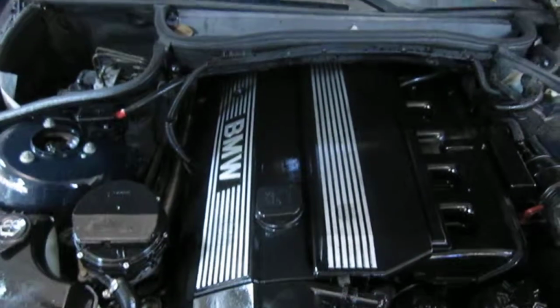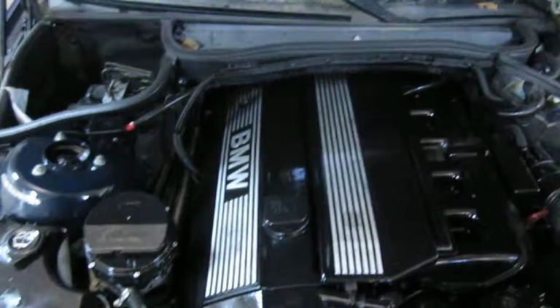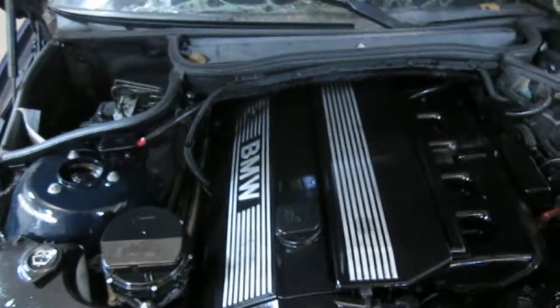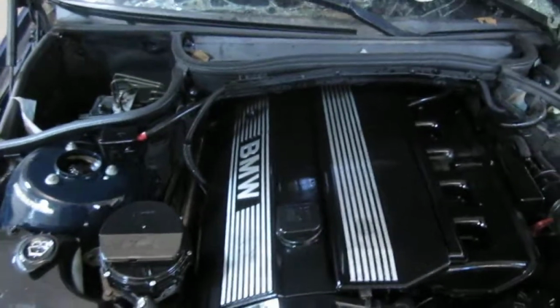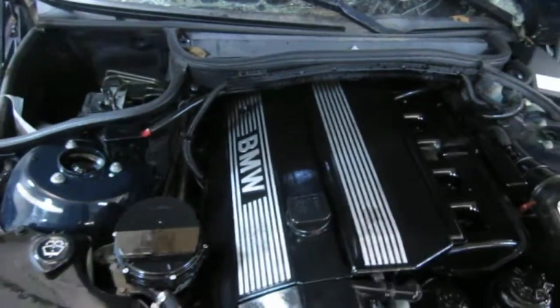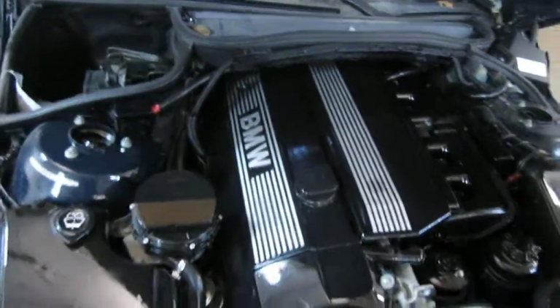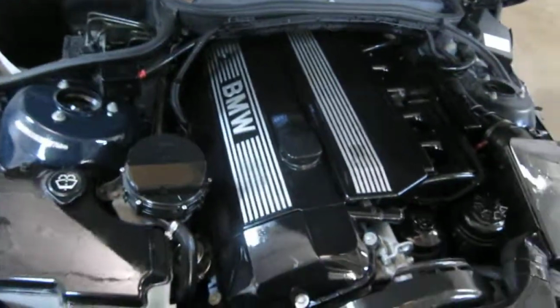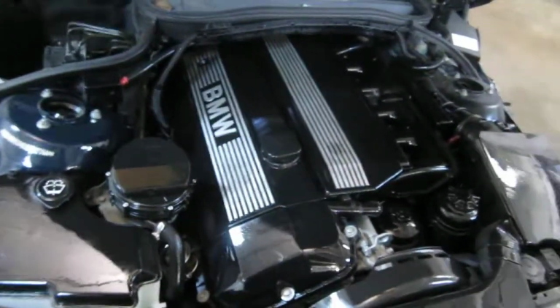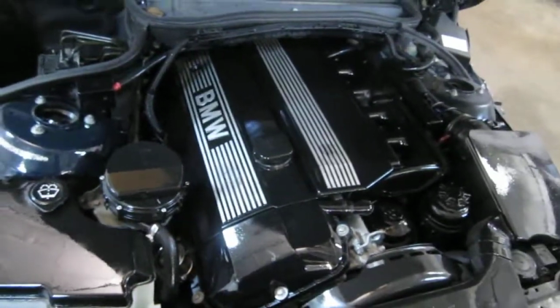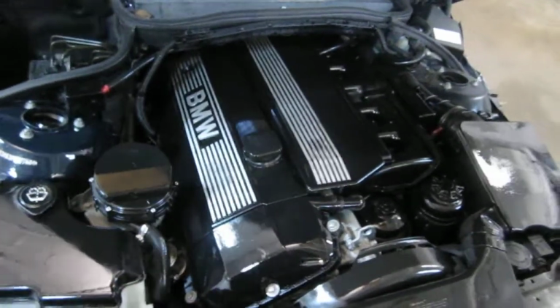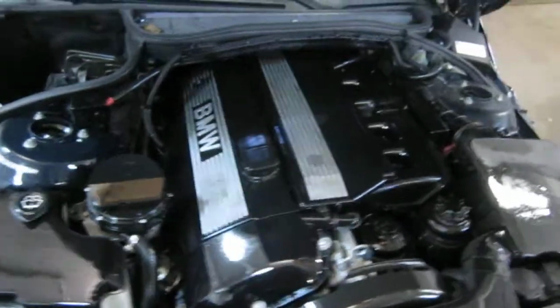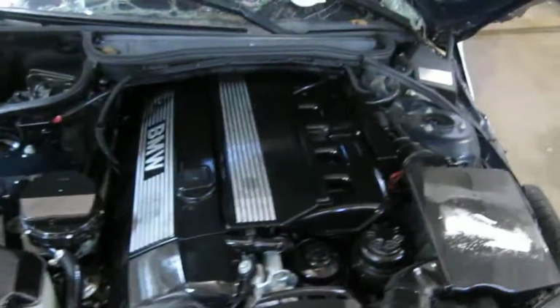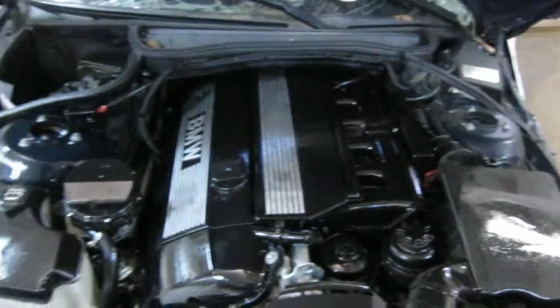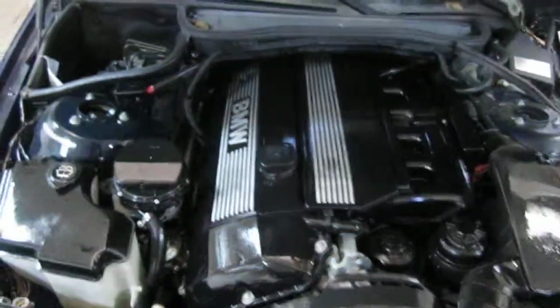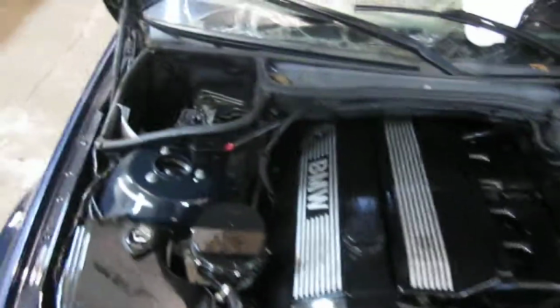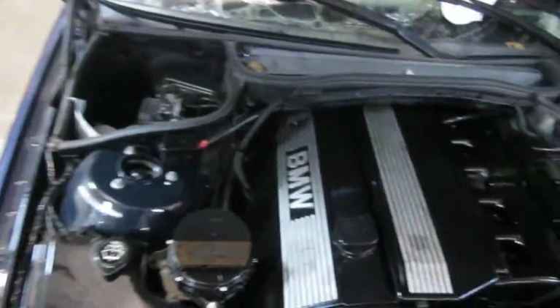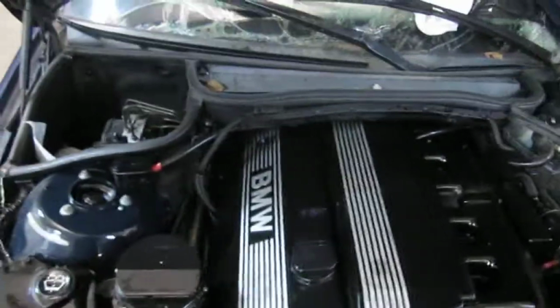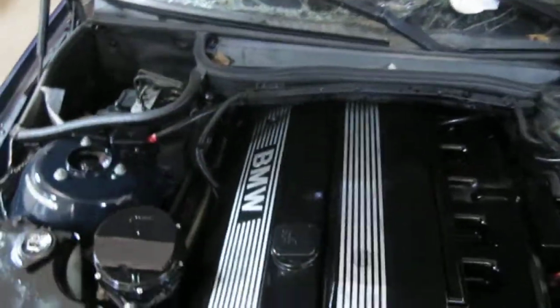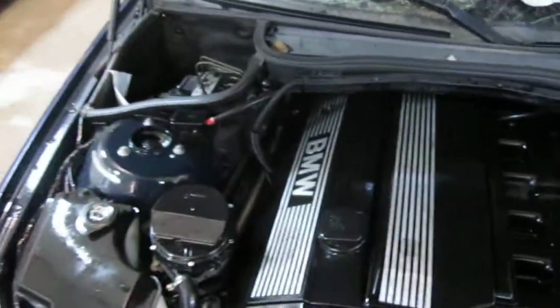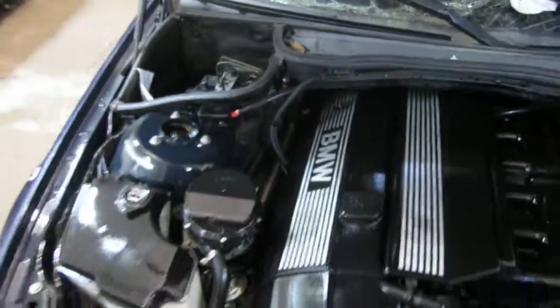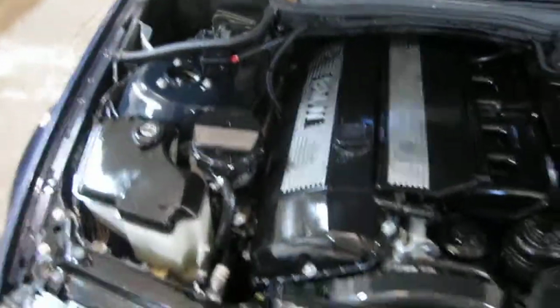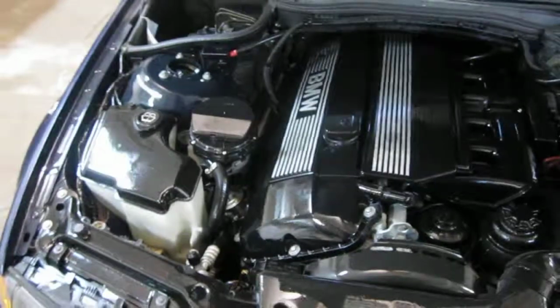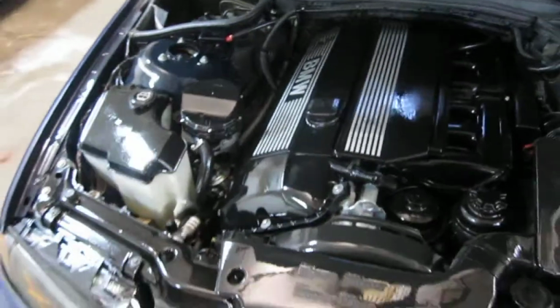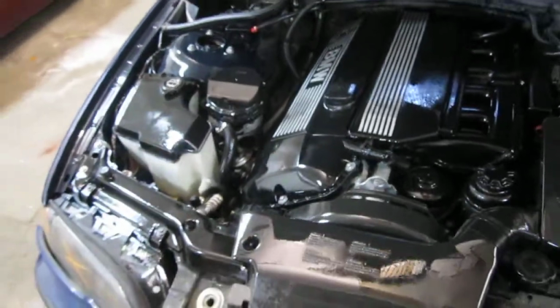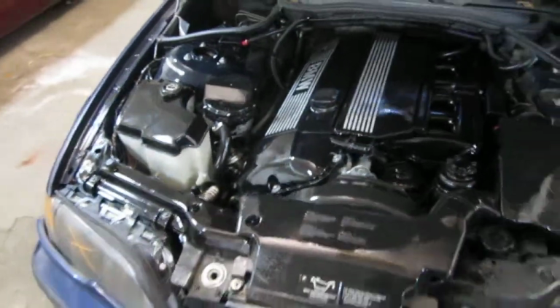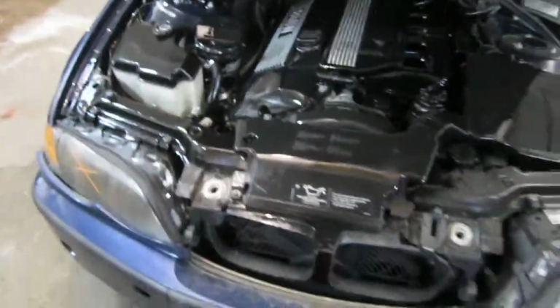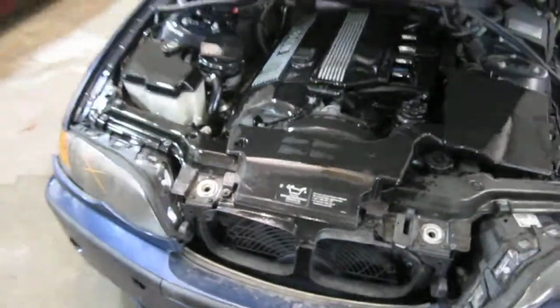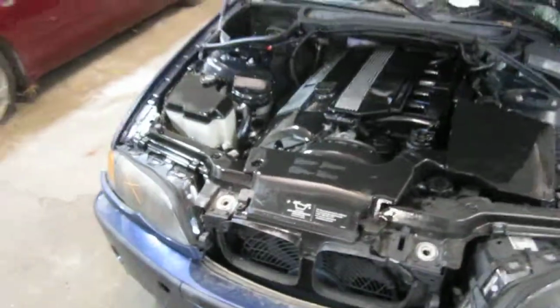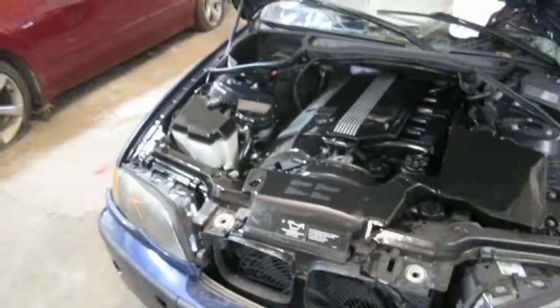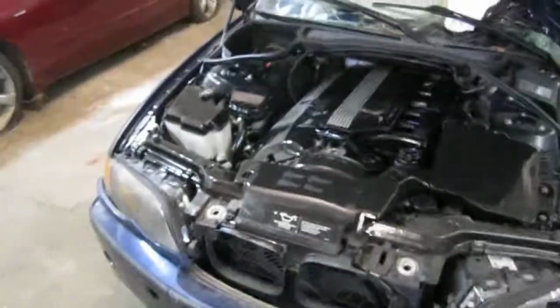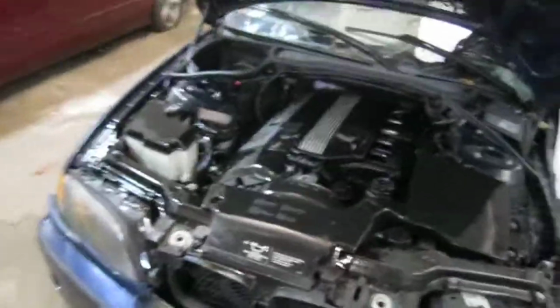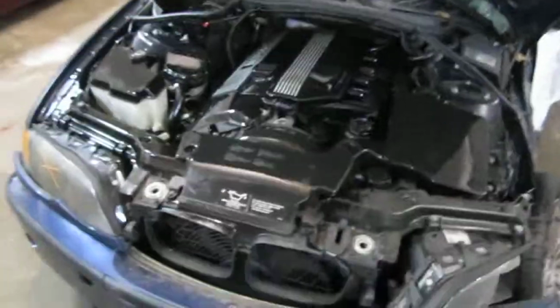This vehicle is a 325 XI with a 3.0 liter California emissions engine. The vehicle is also equipped with an automatic transmission, cruise control, anti-lock brakes, and is also all-wheel drive.